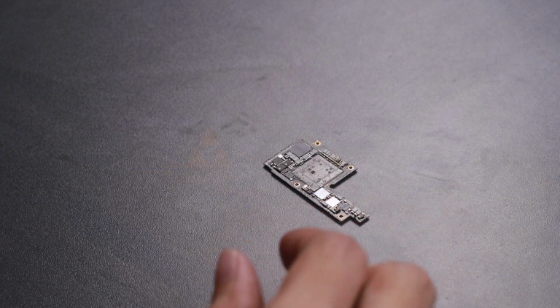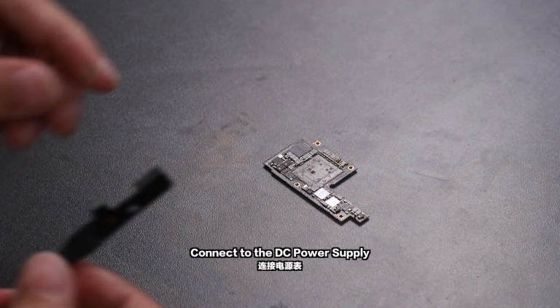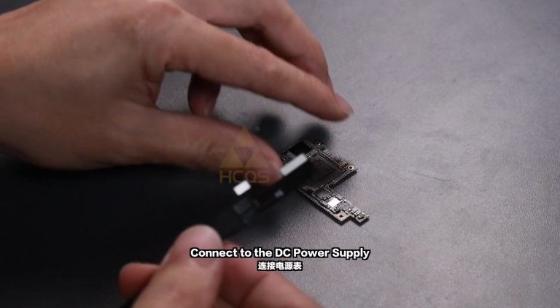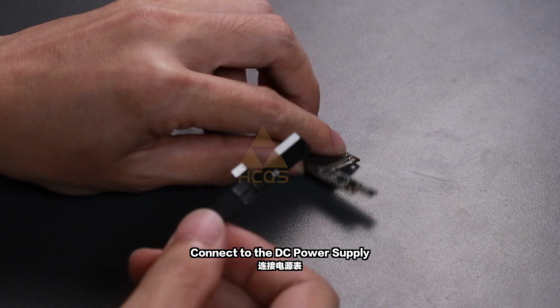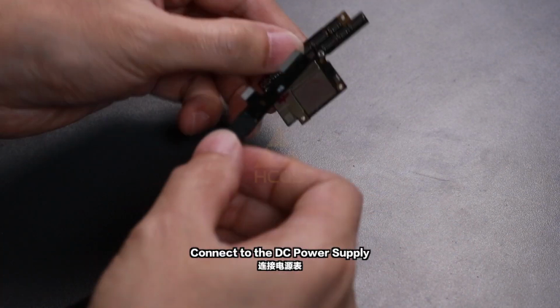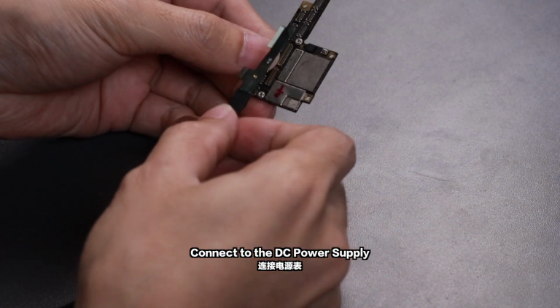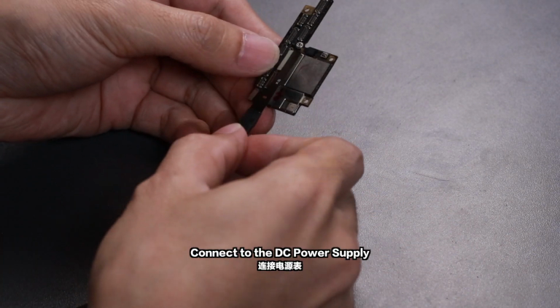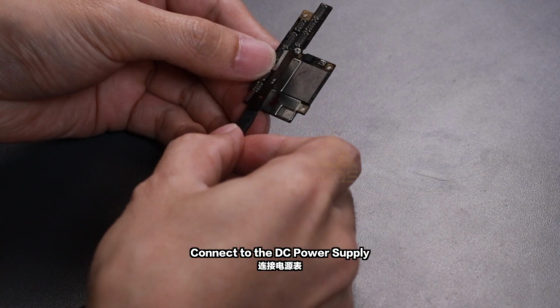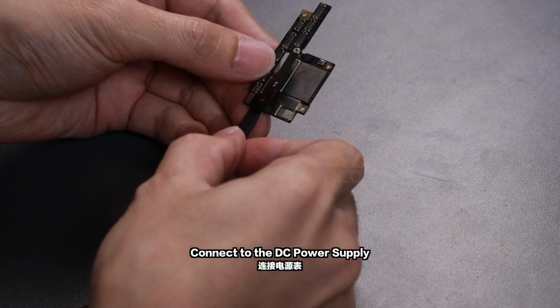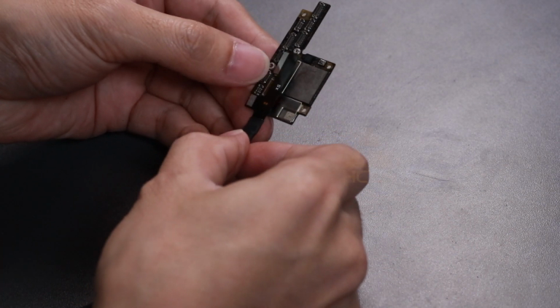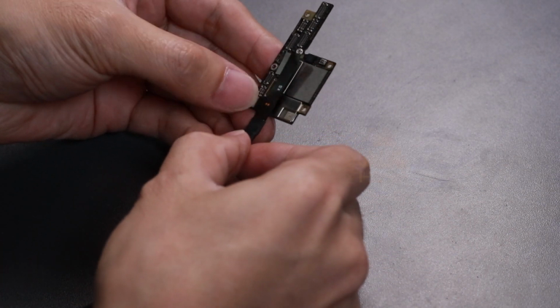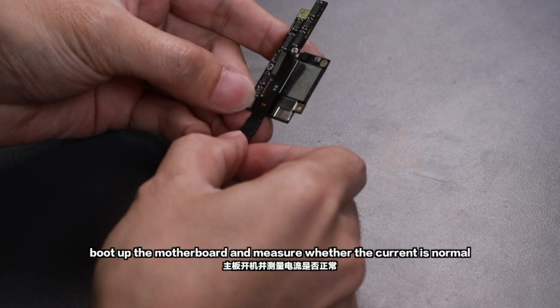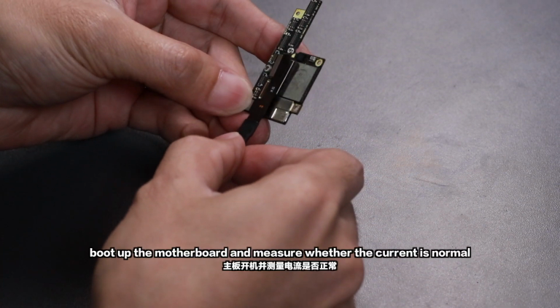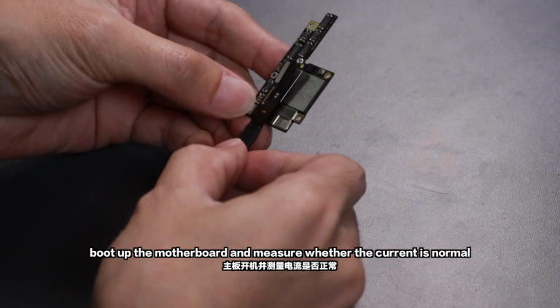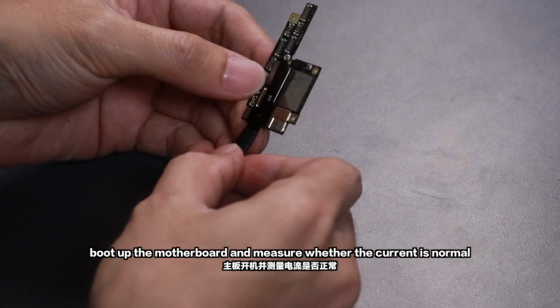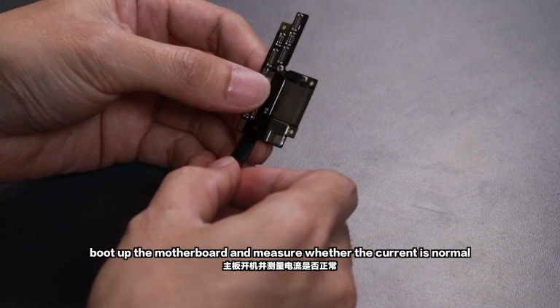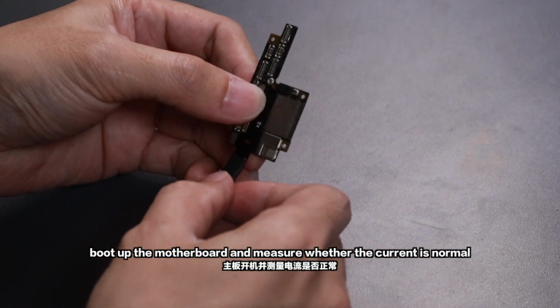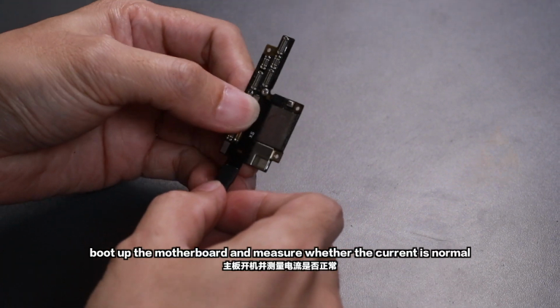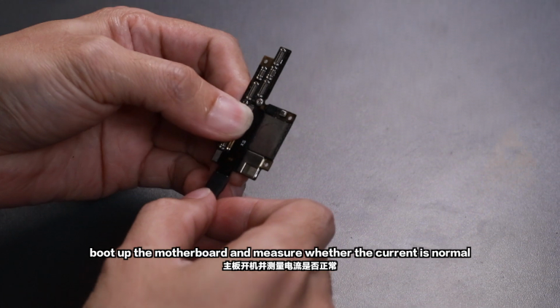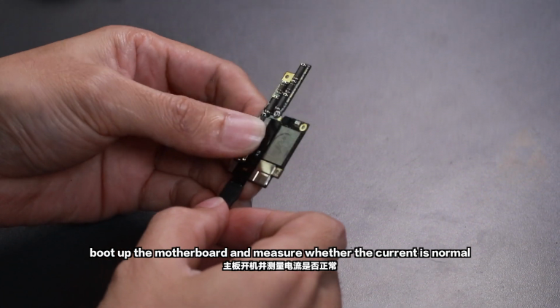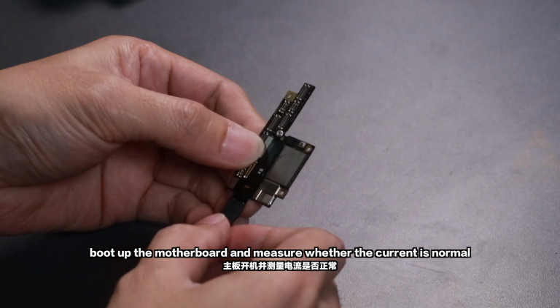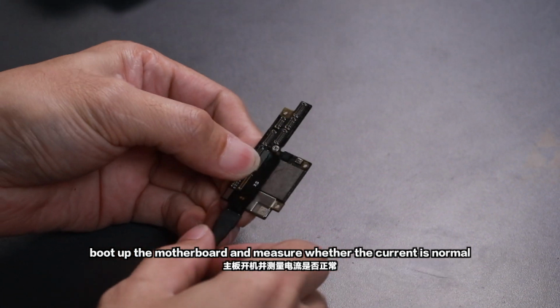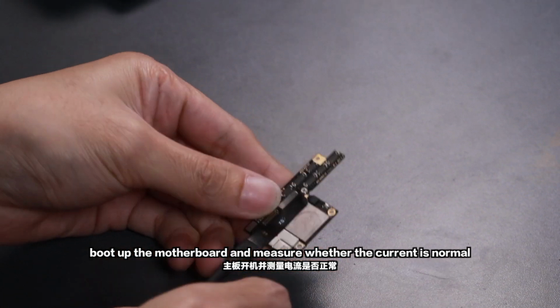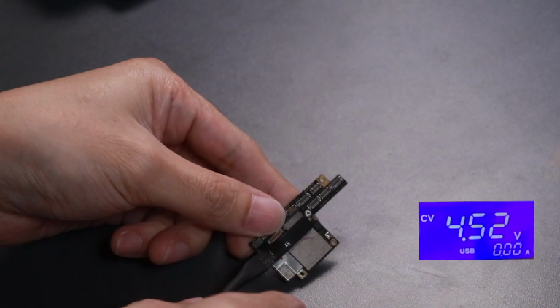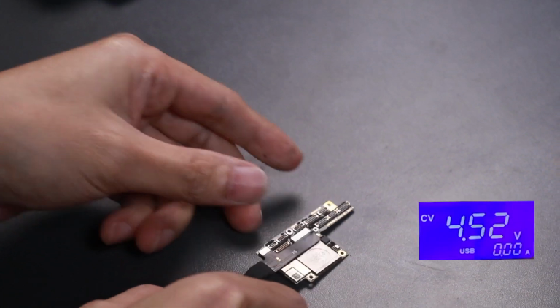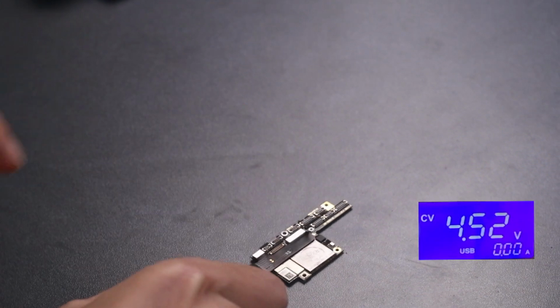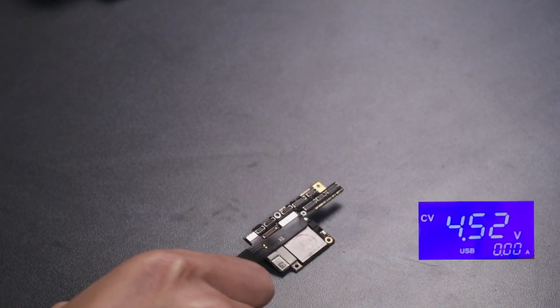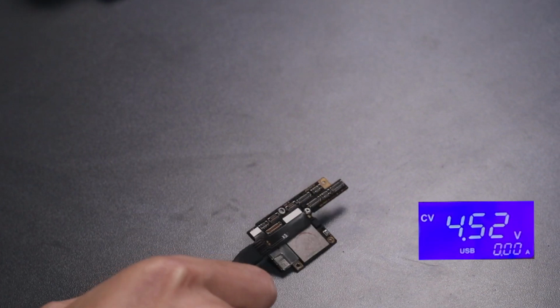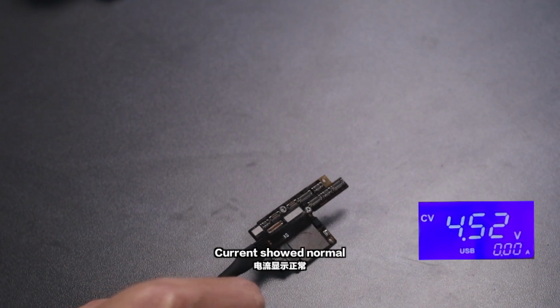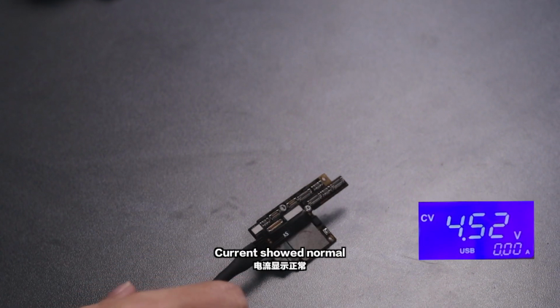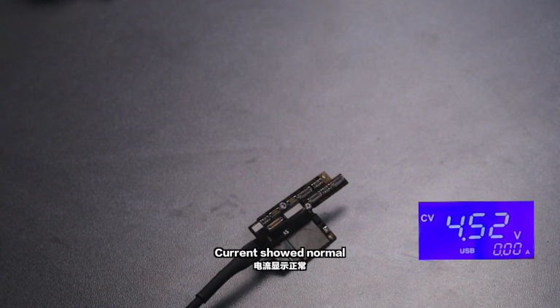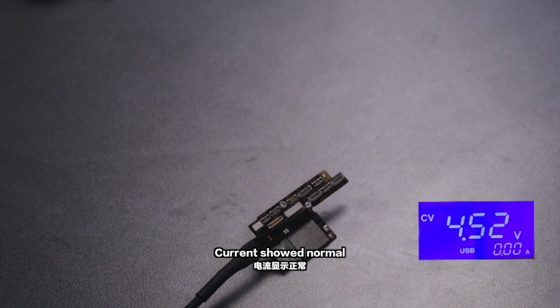Connect to the DC power supply. Boot up the motherboard and measure whether the current is normal. Current shows normal.